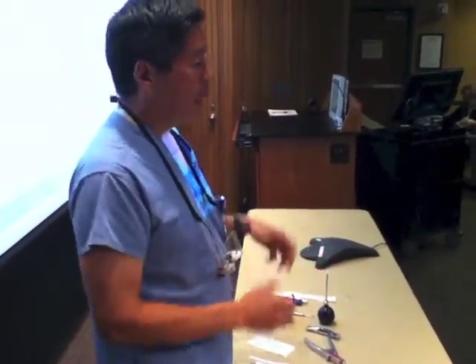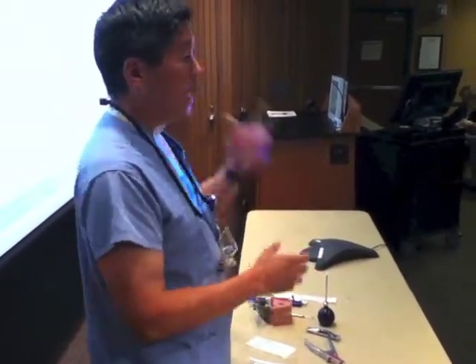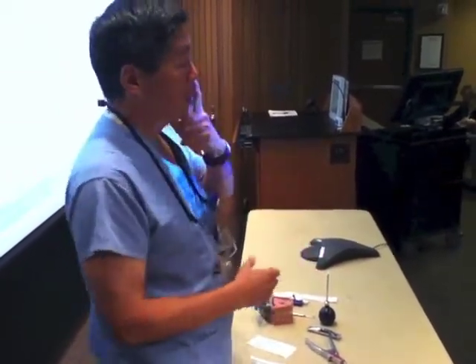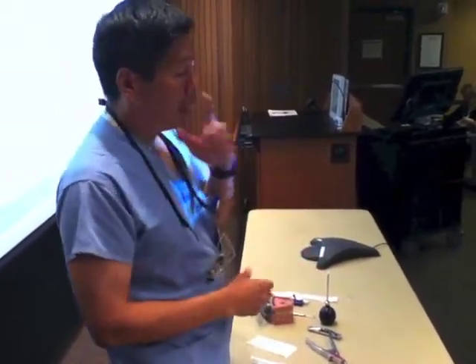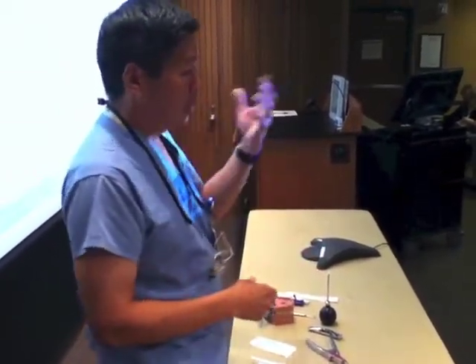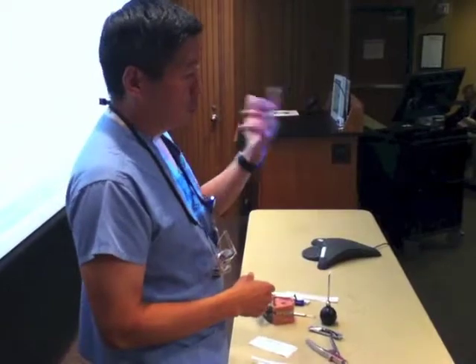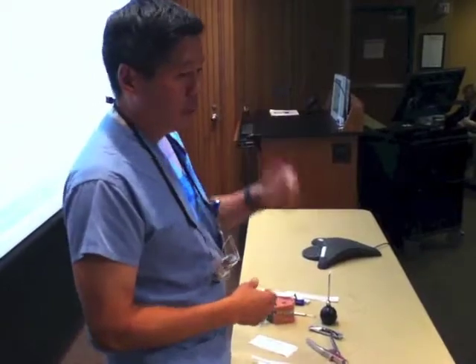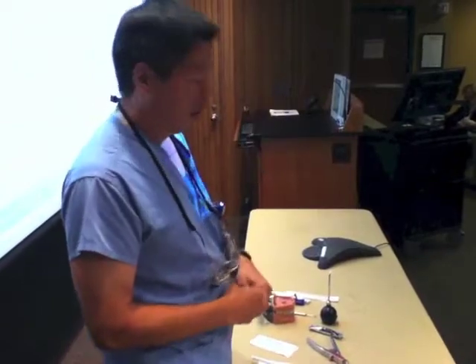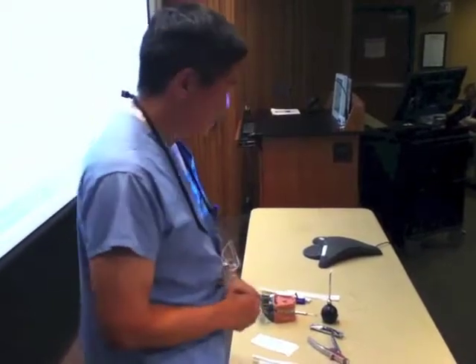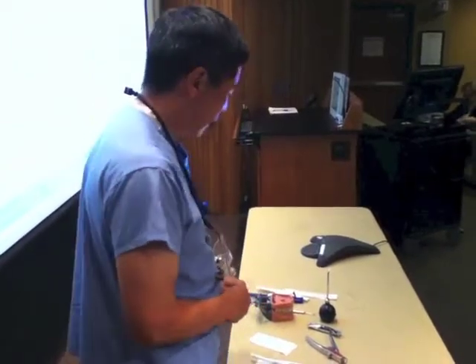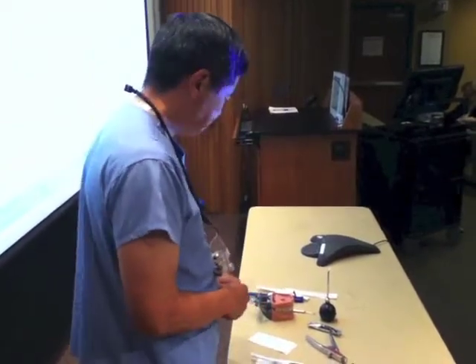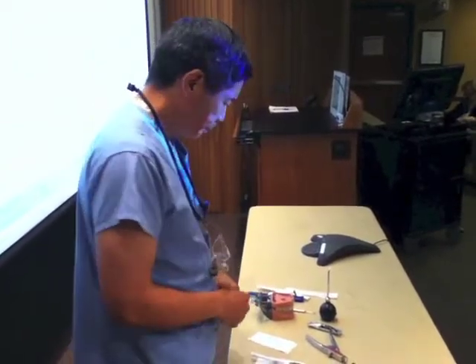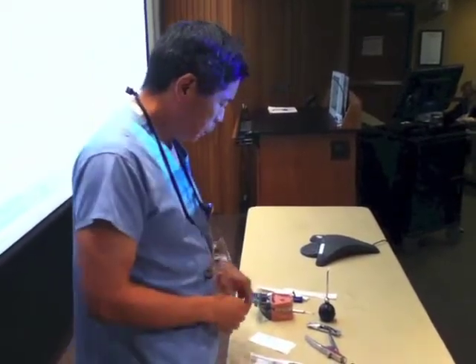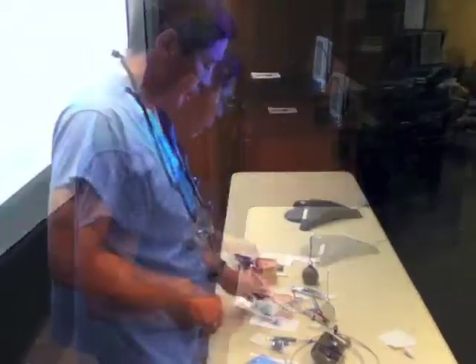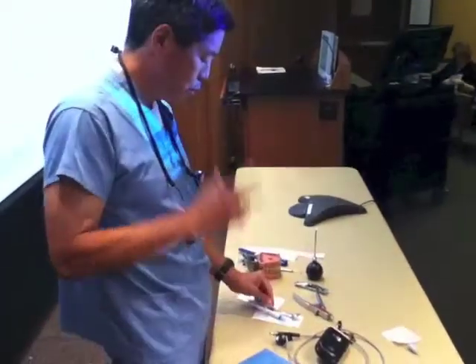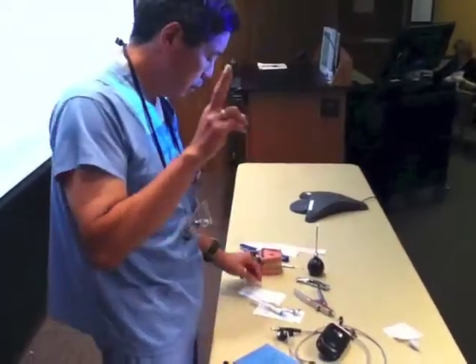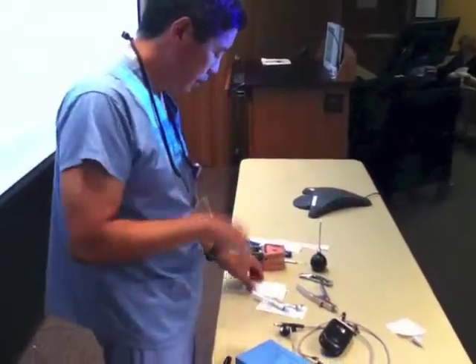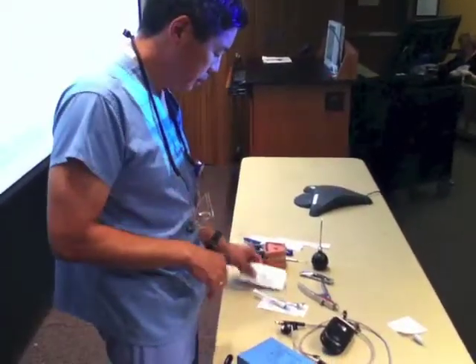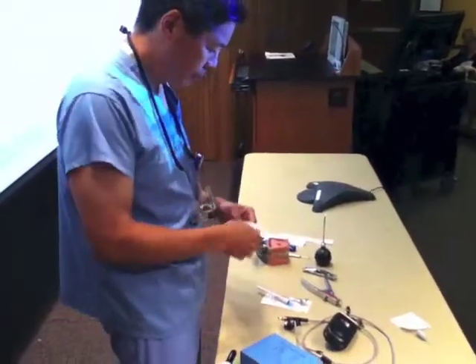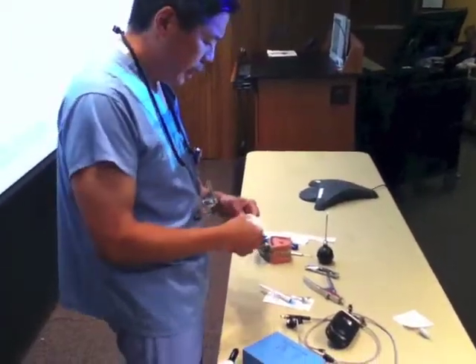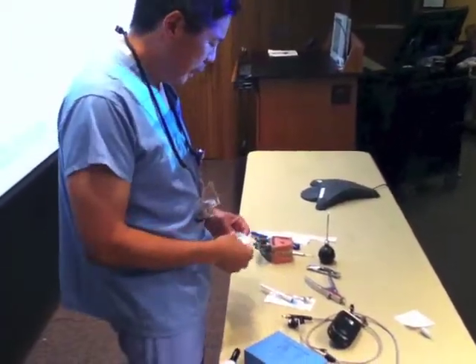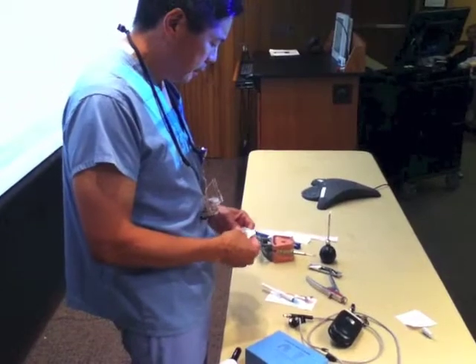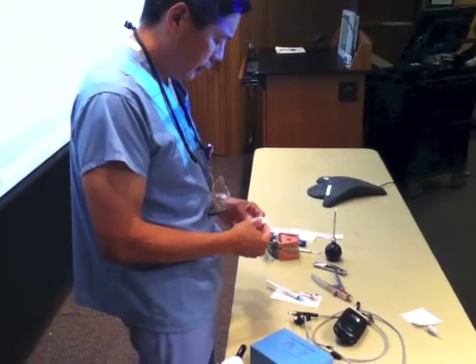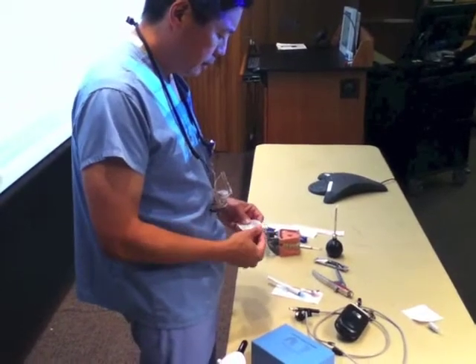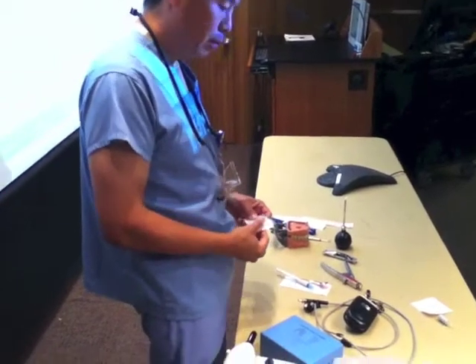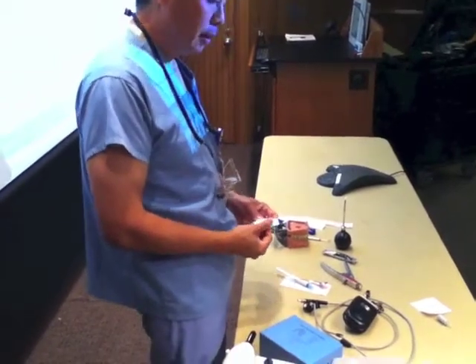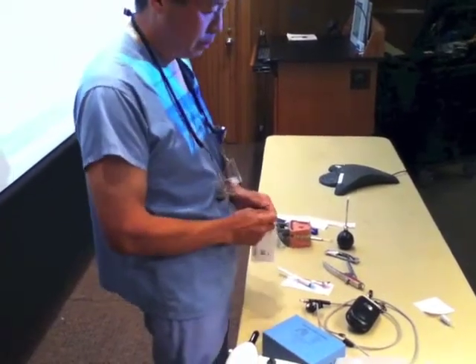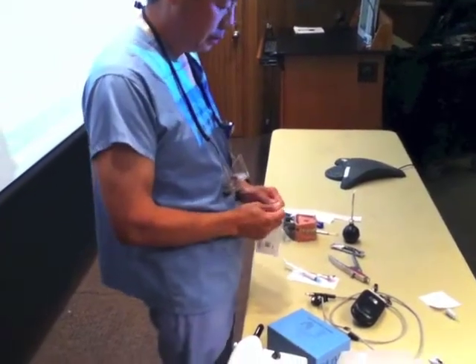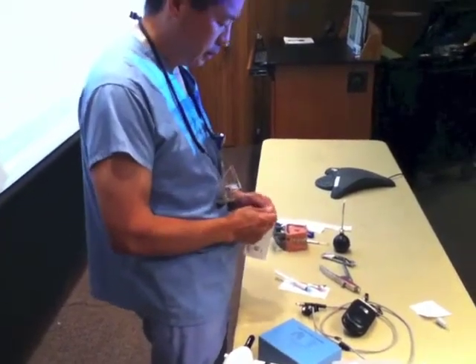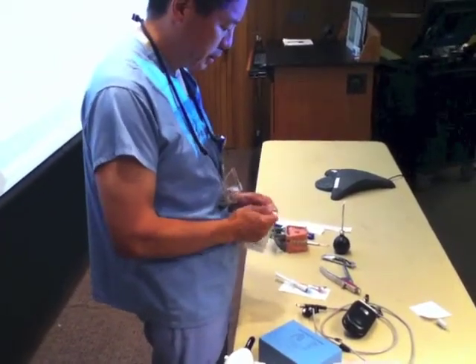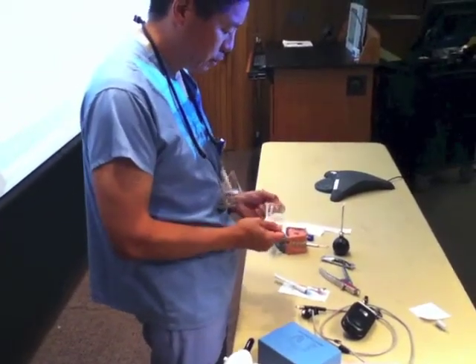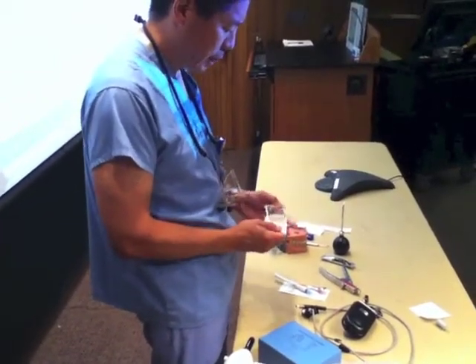Then get them numb, rinse out the socket. This is a two-step system — it's not terribly cumbersome, but still it's an extra step.